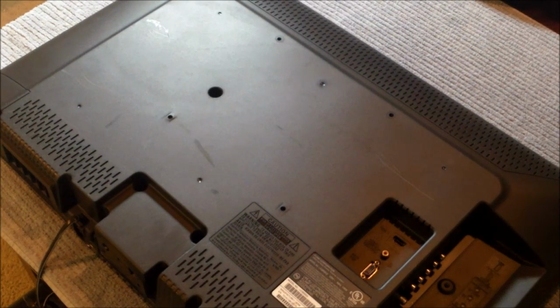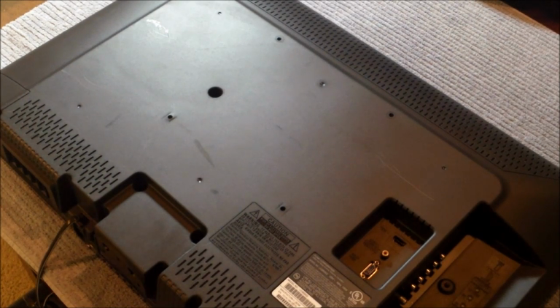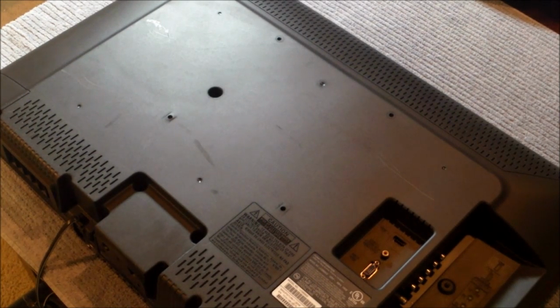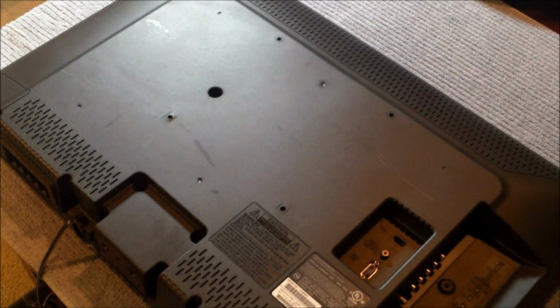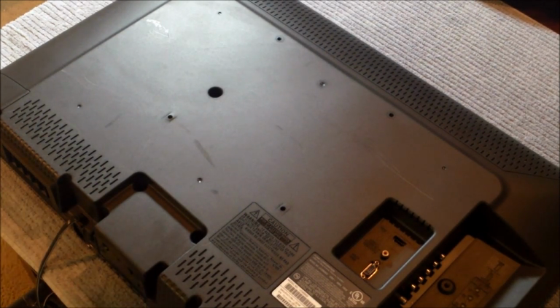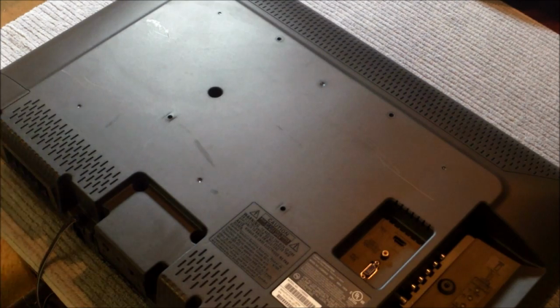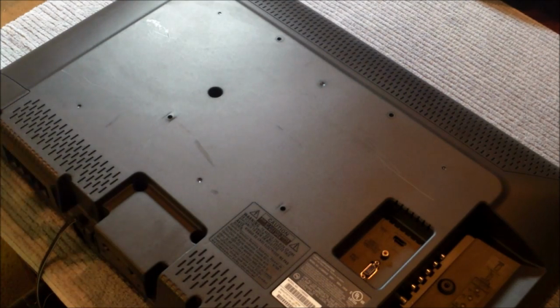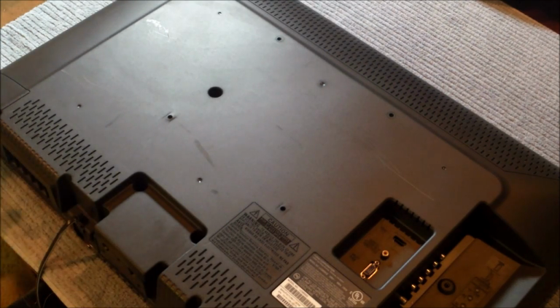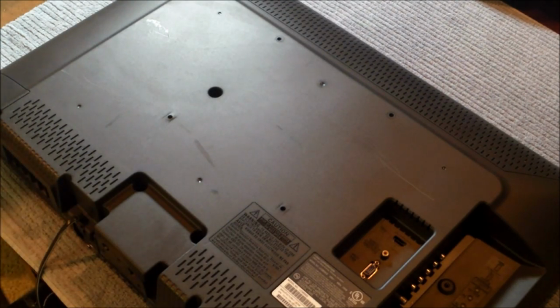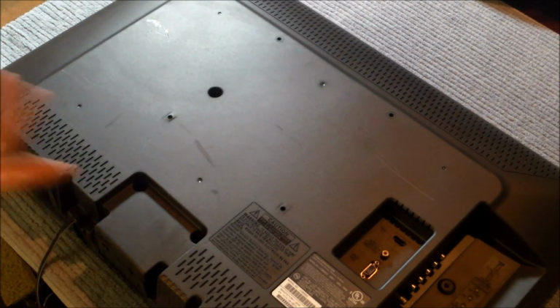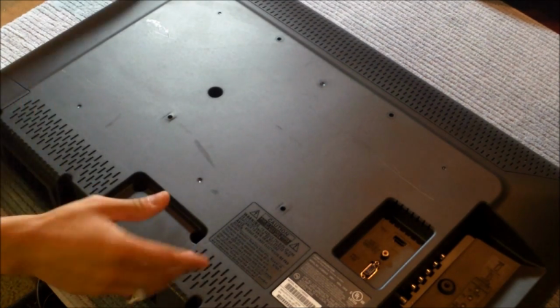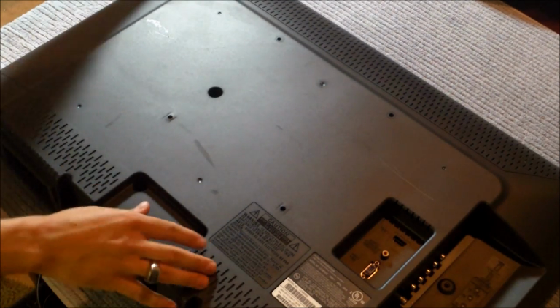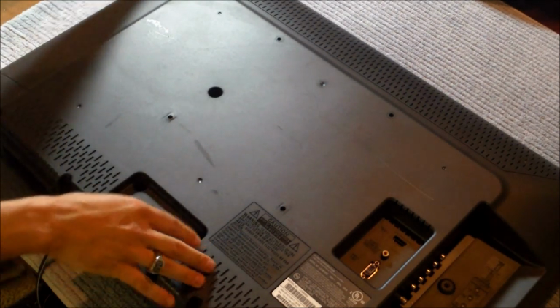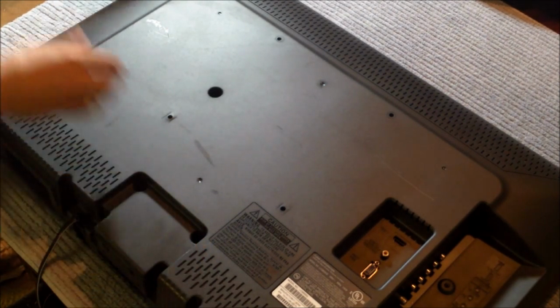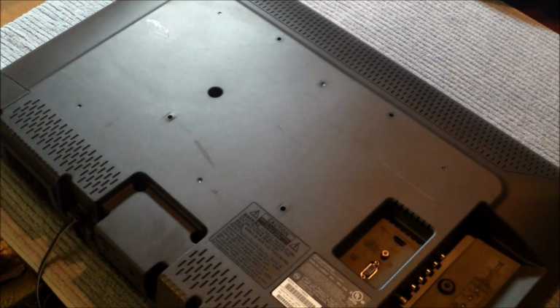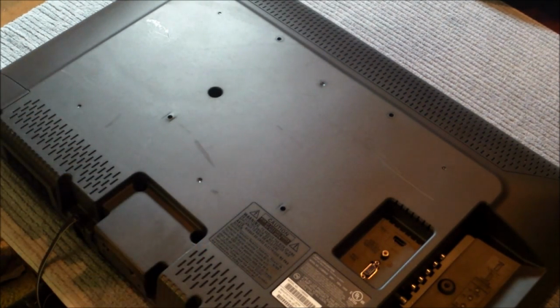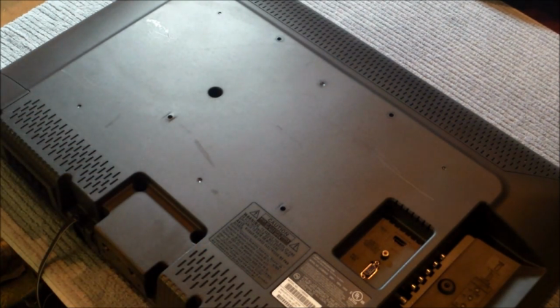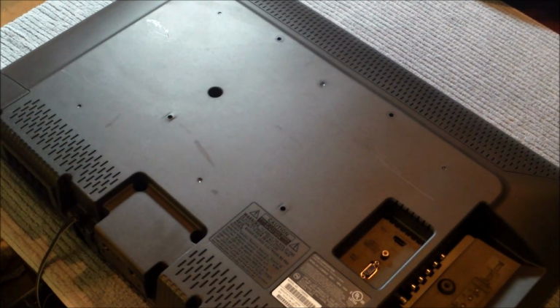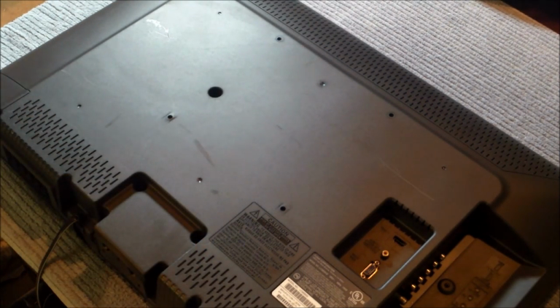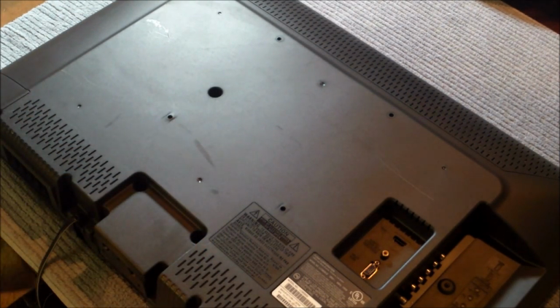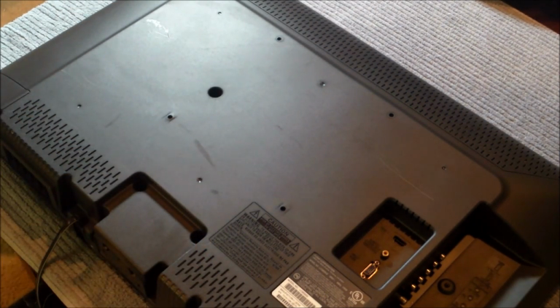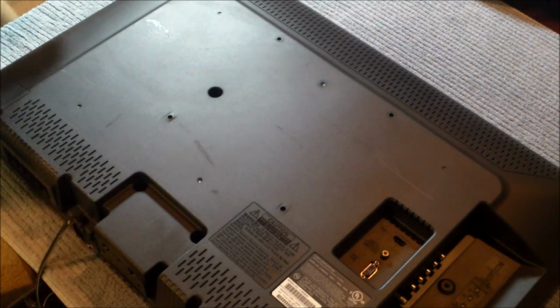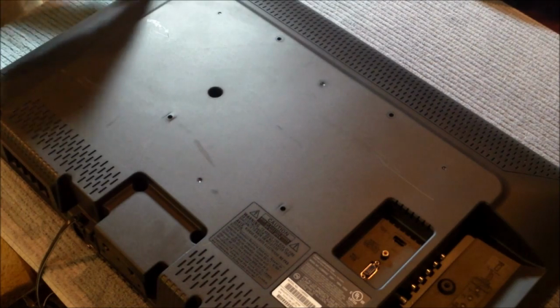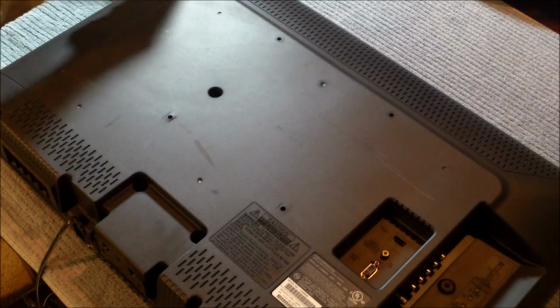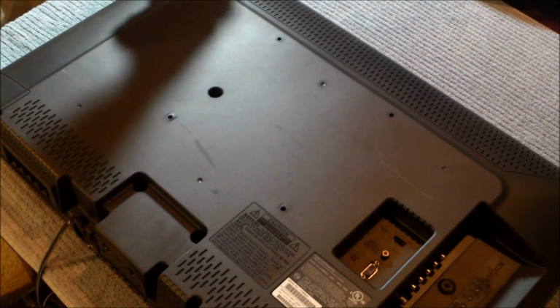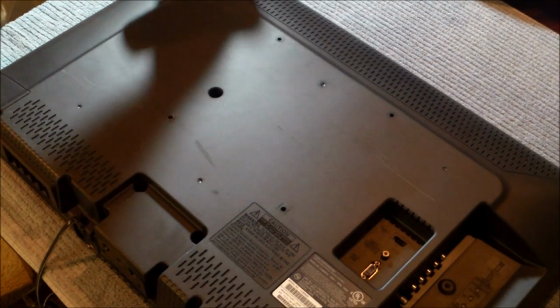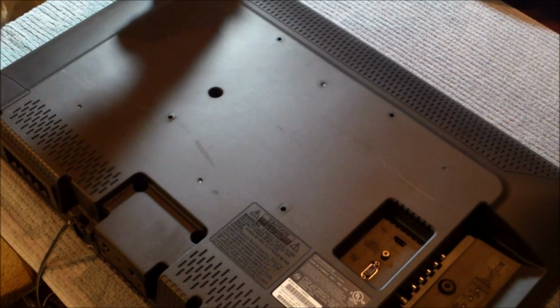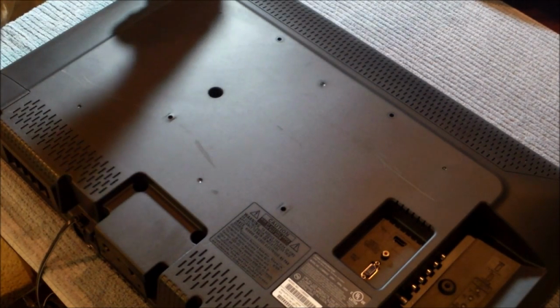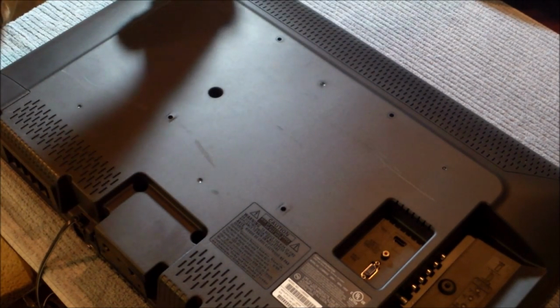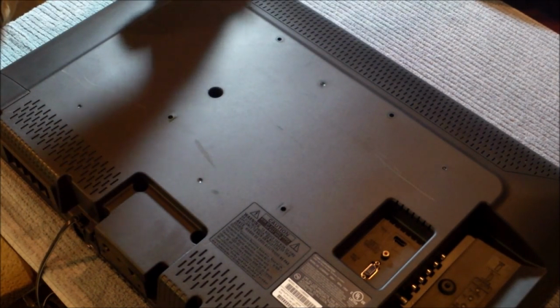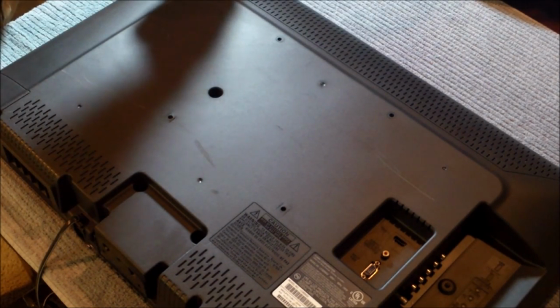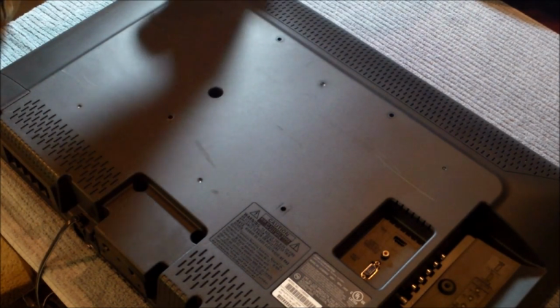Hi guys, it's Tampa Tech and today we're gonna be fixing a Sylvania TV. I'm fixing this TV for my friend Joey — he's my home theater tech buddy.